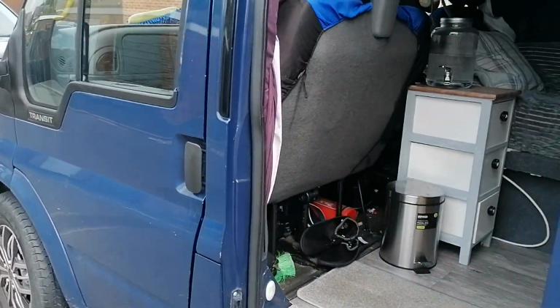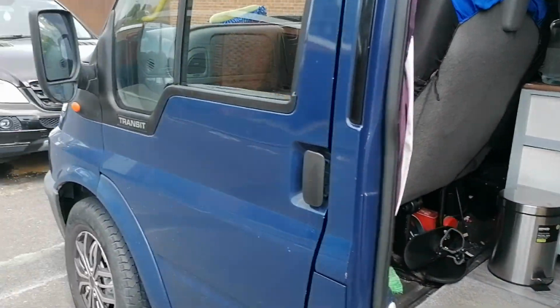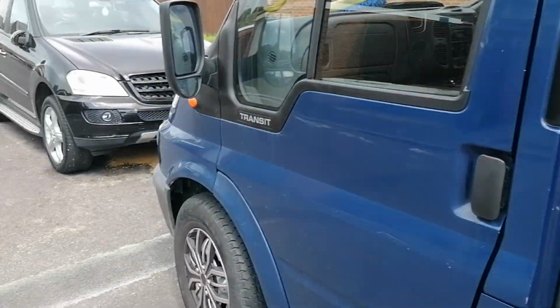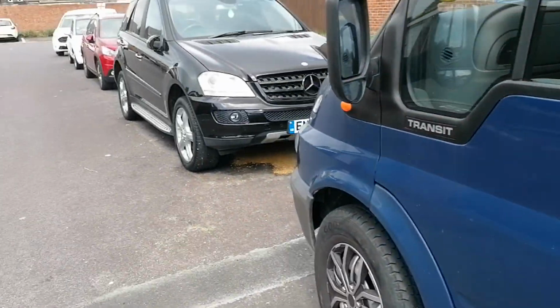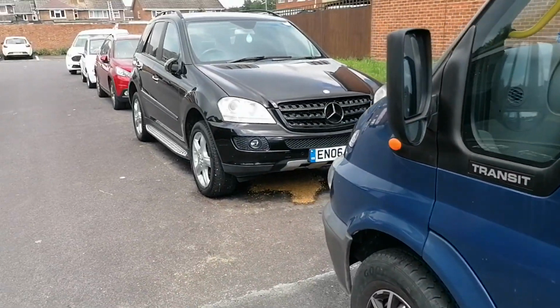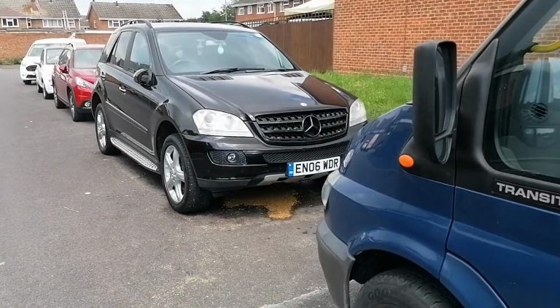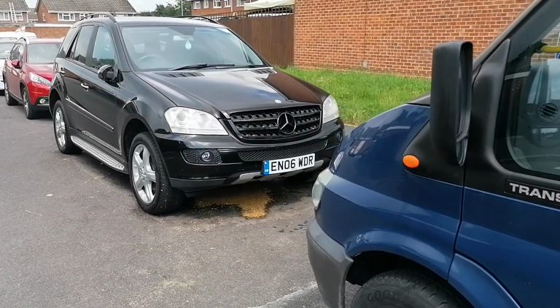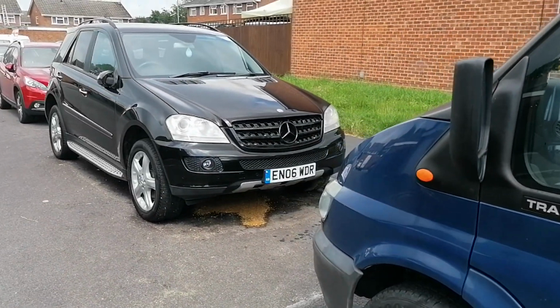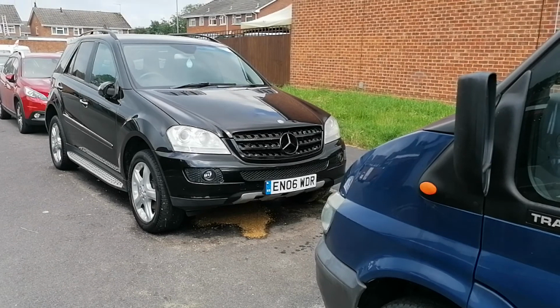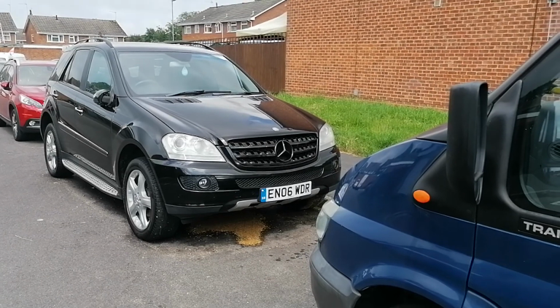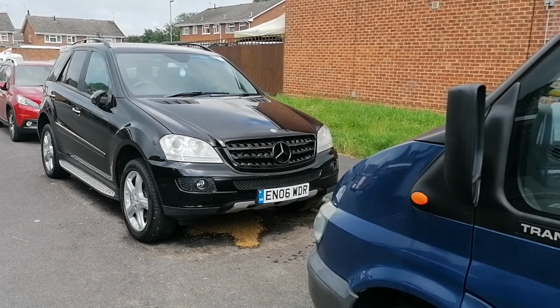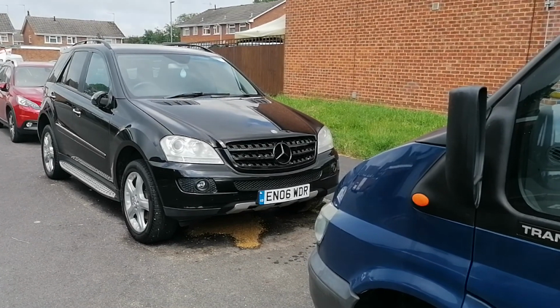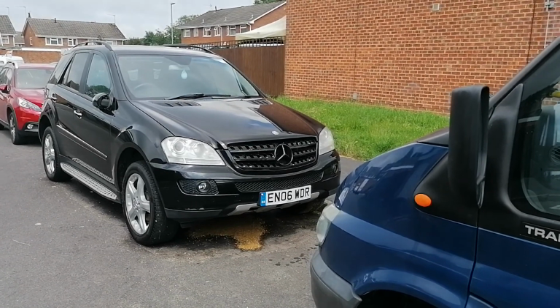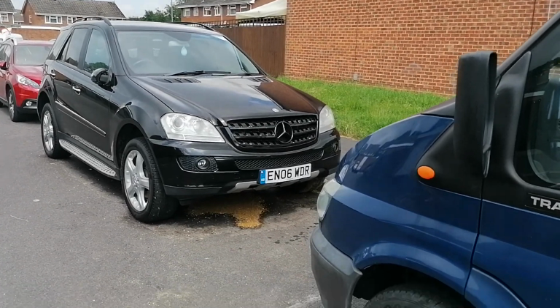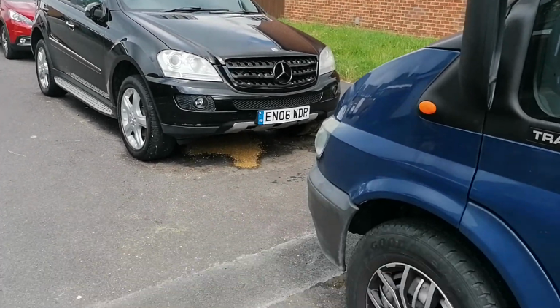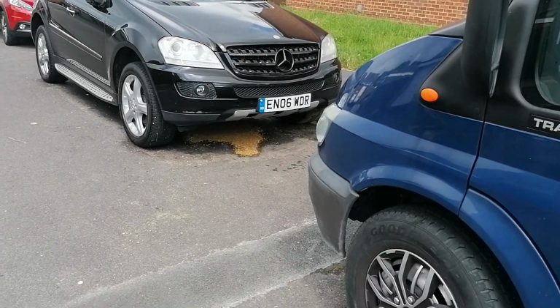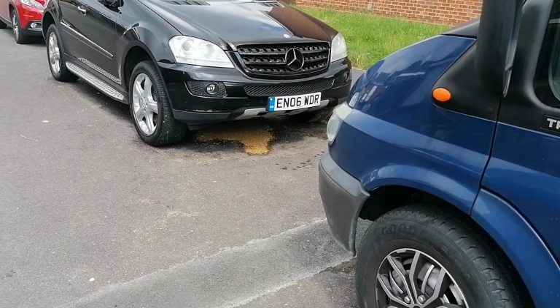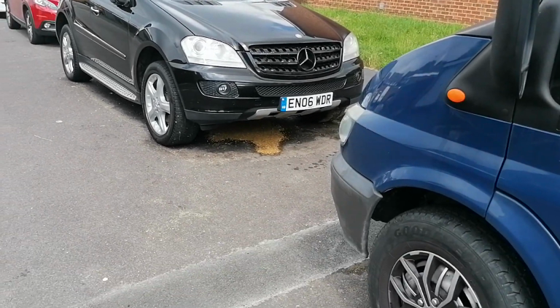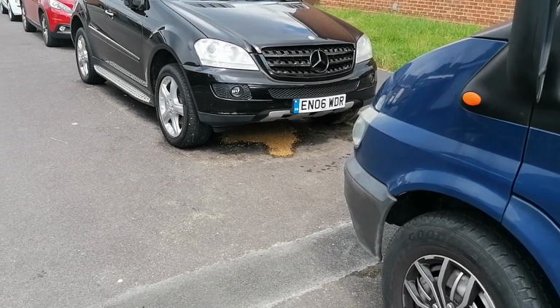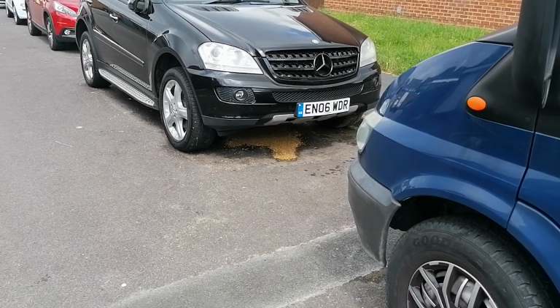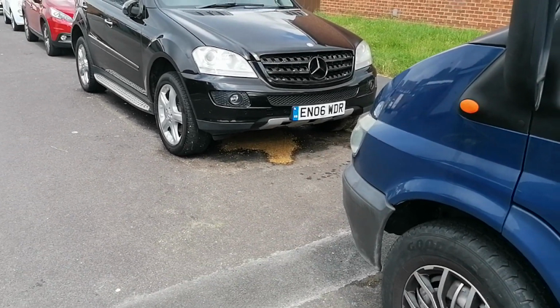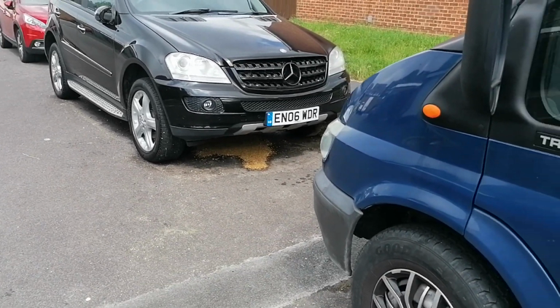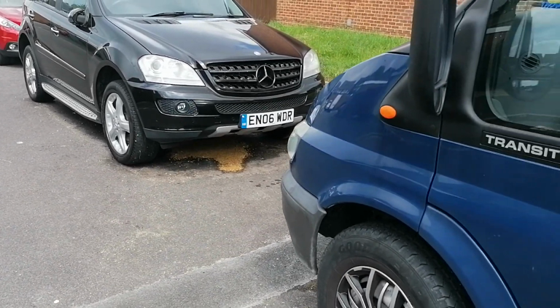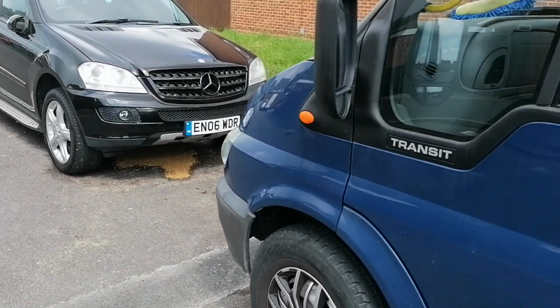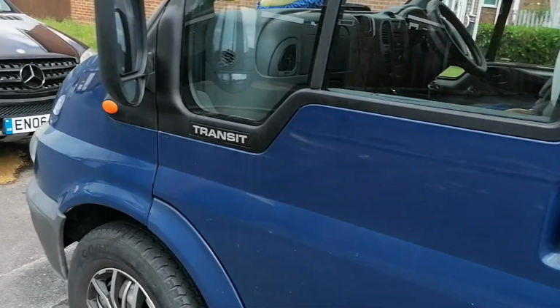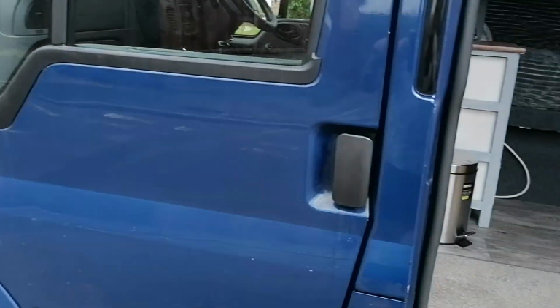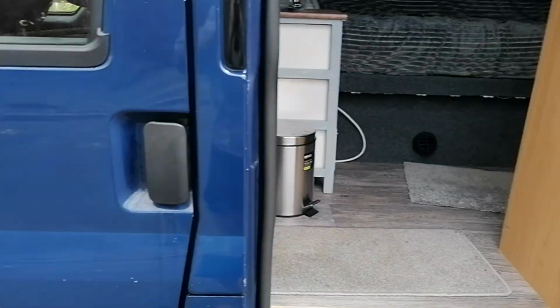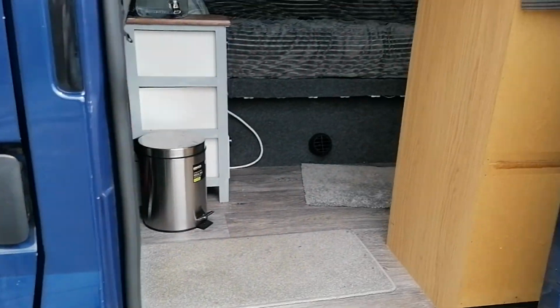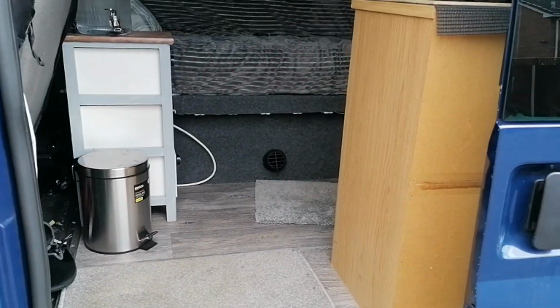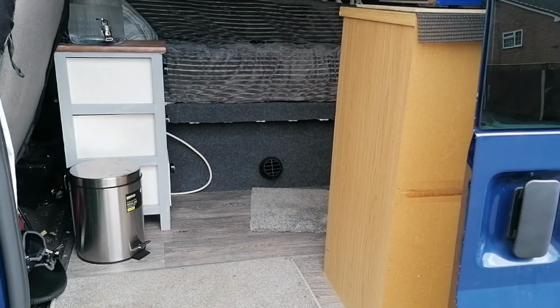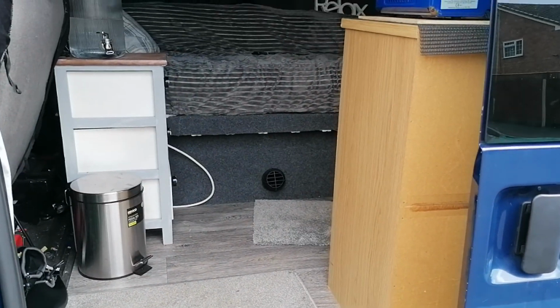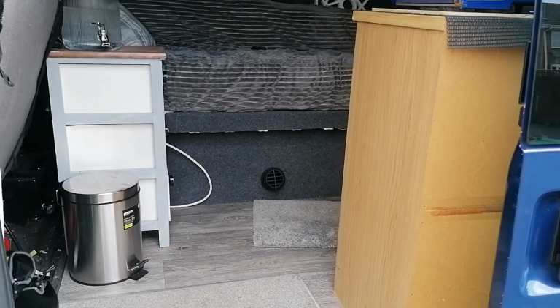That's Ryan's newest toy there — the Mercedes had an oil leak underneath, all the bloody crap down there. Back in the van.